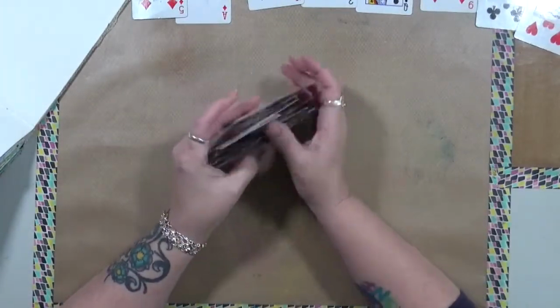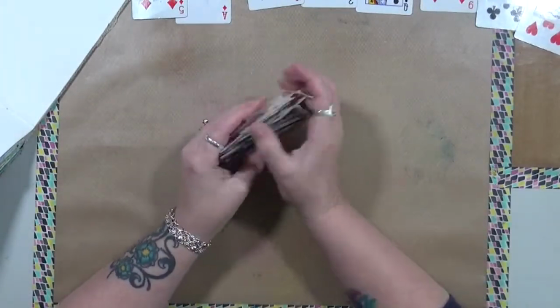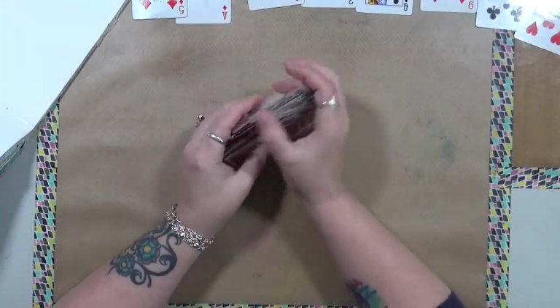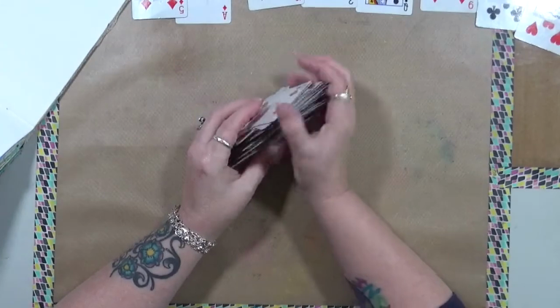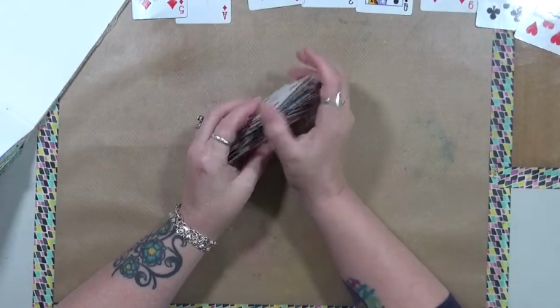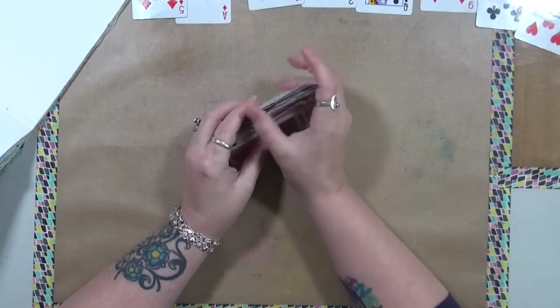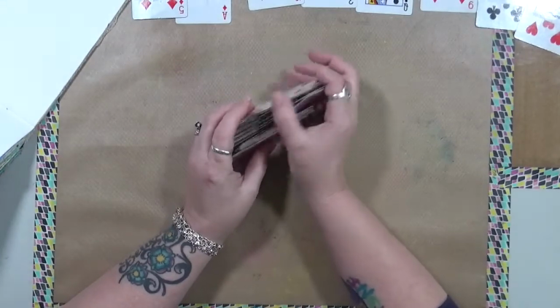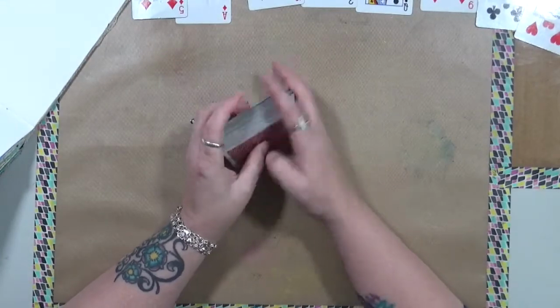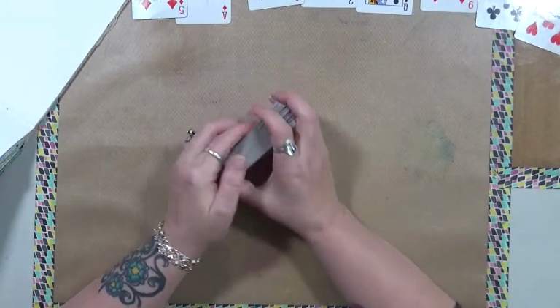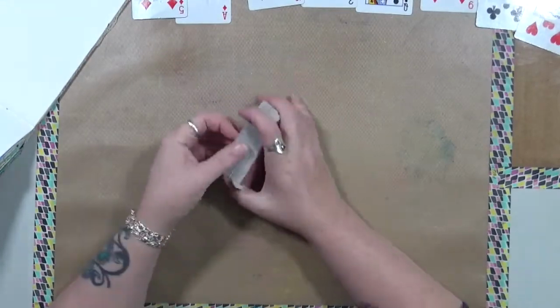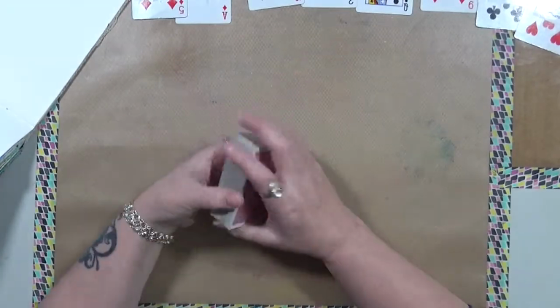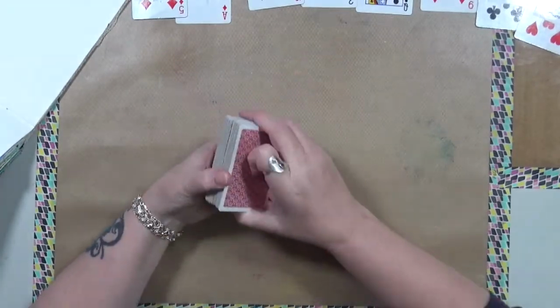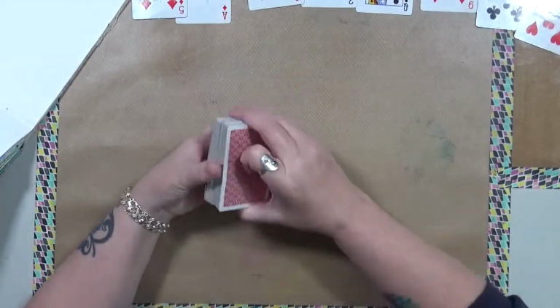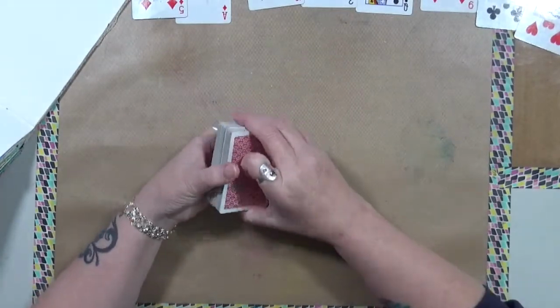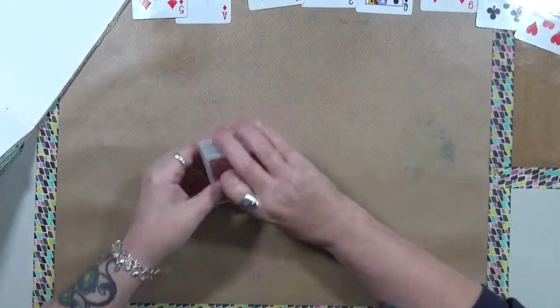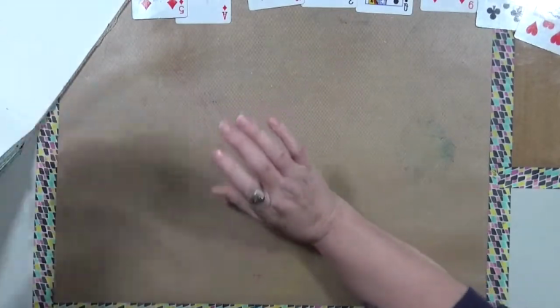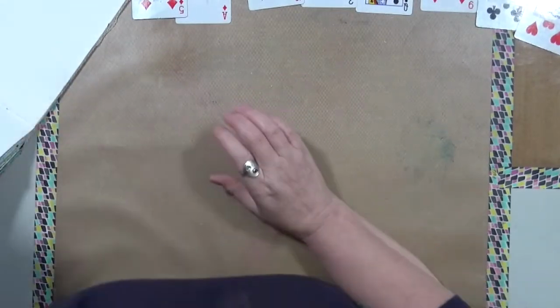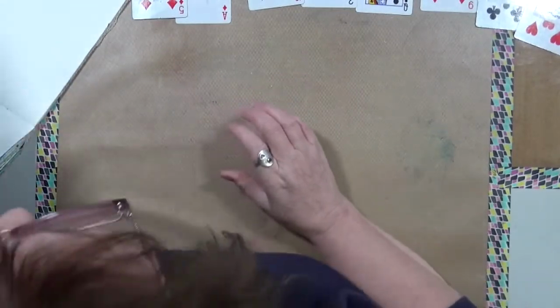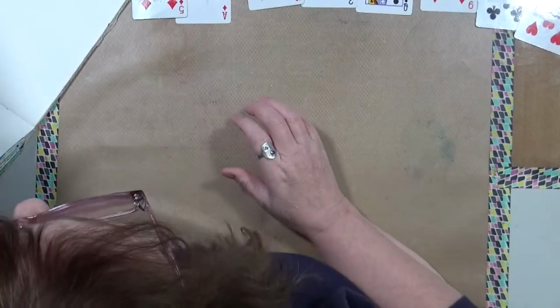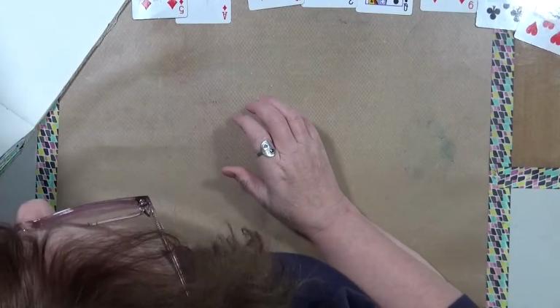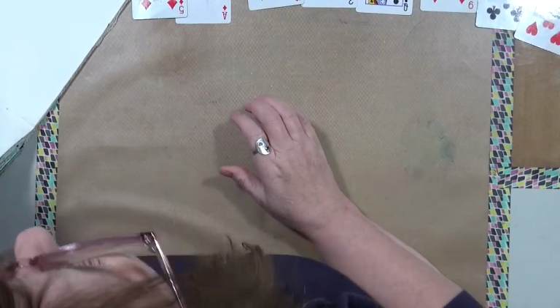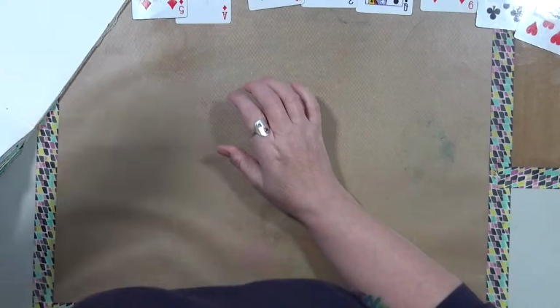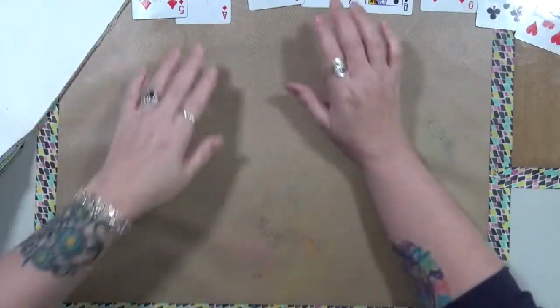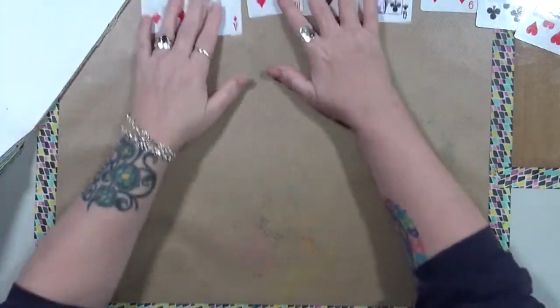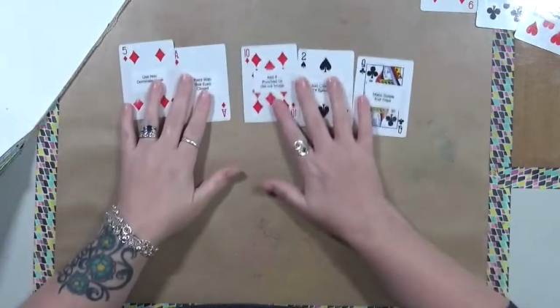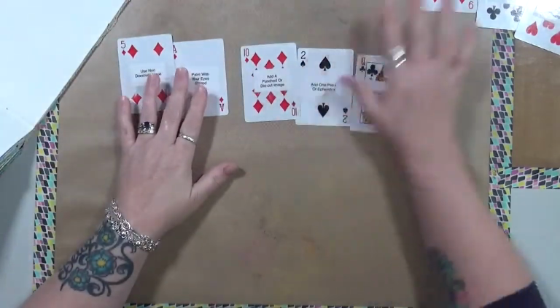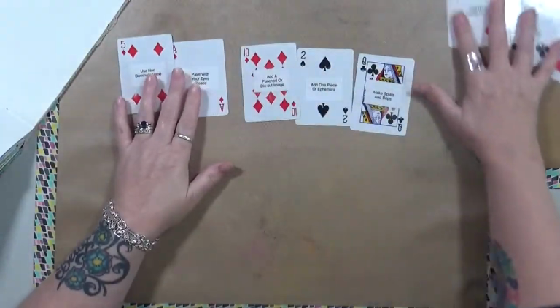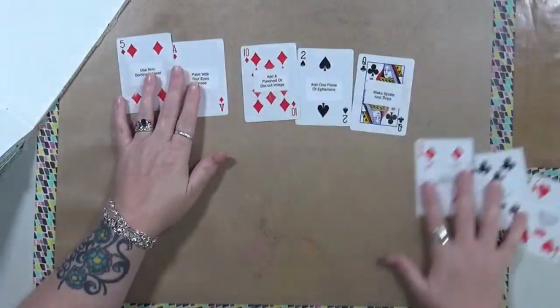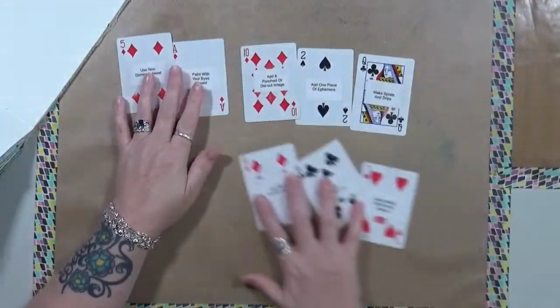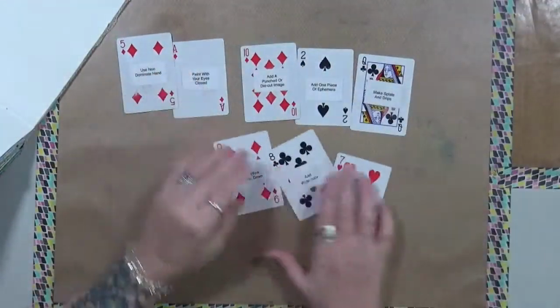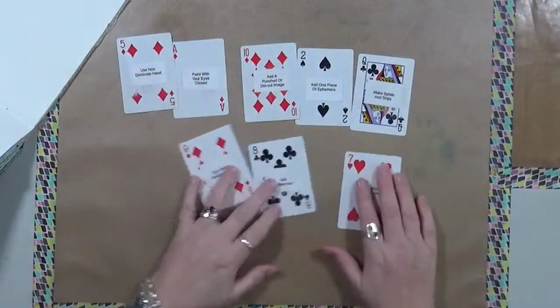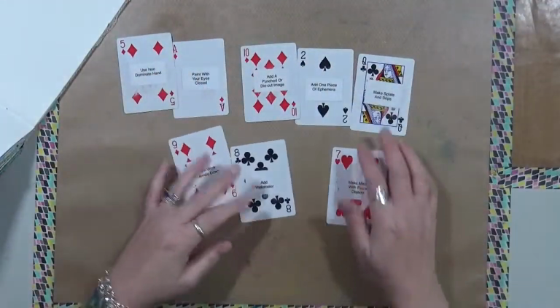I'm just going to put these back together and put them in order. Here are our cards for this month.